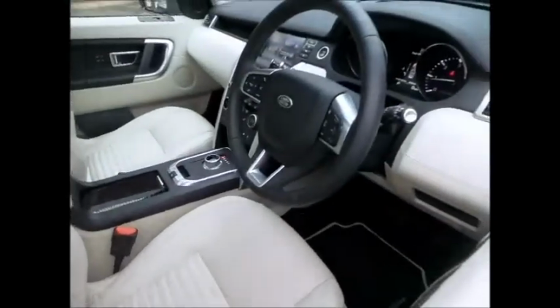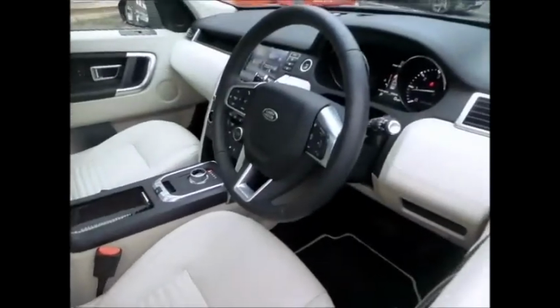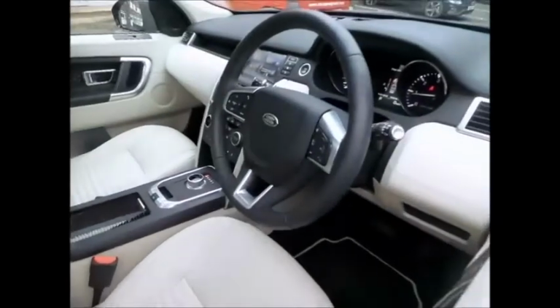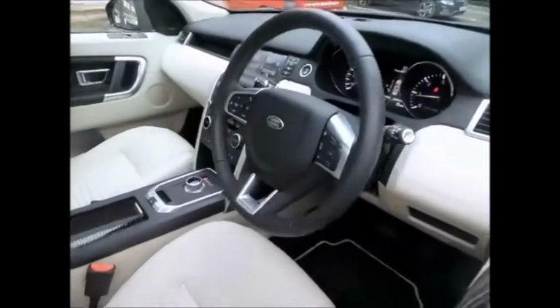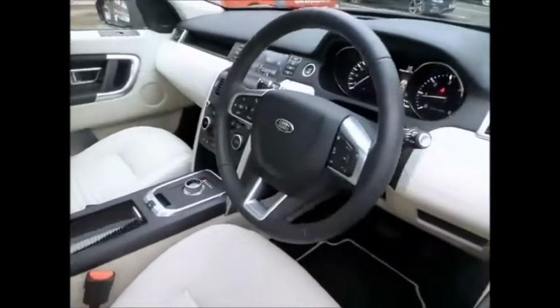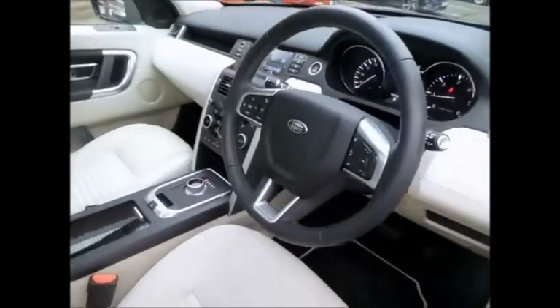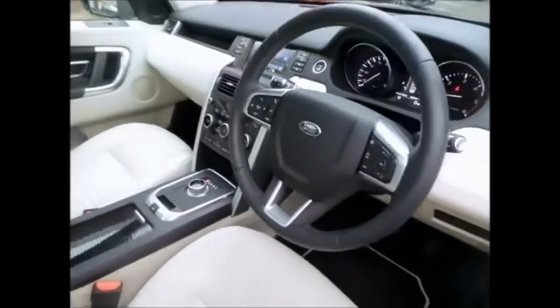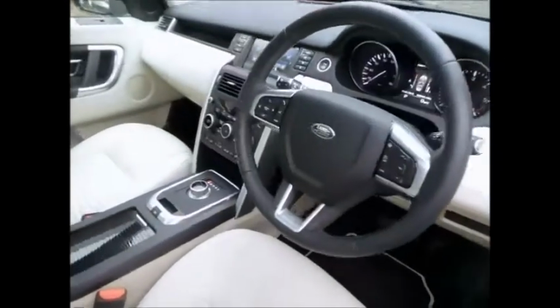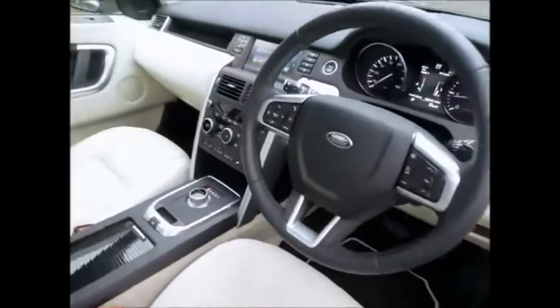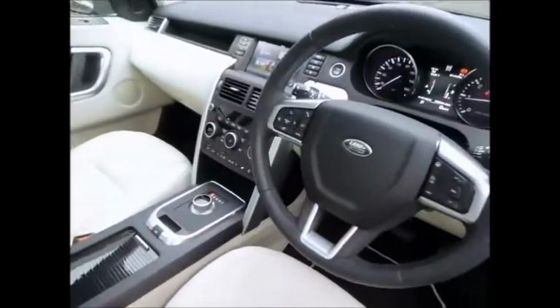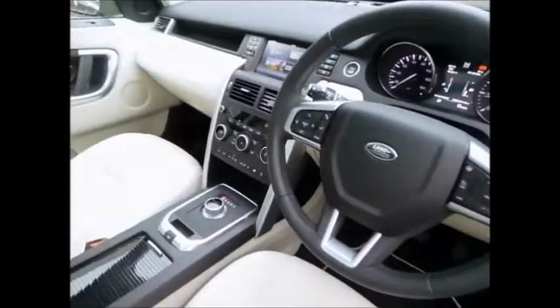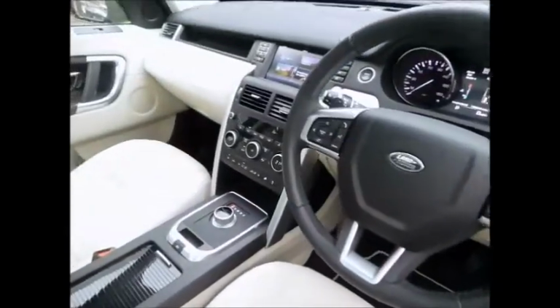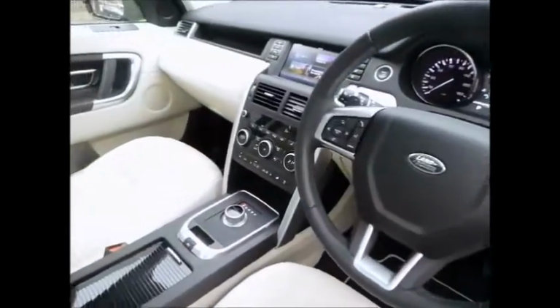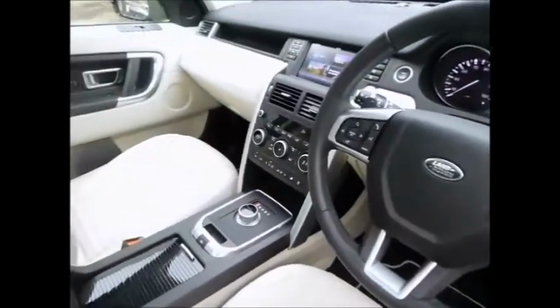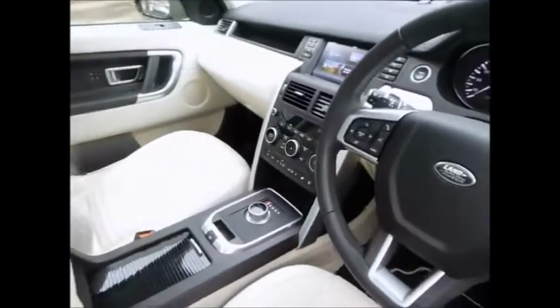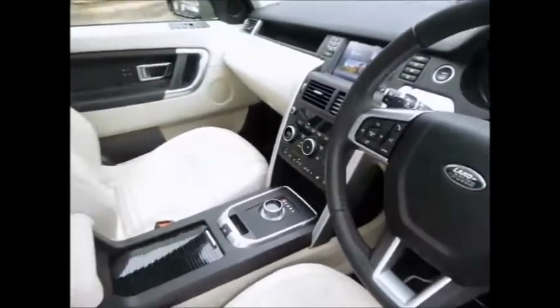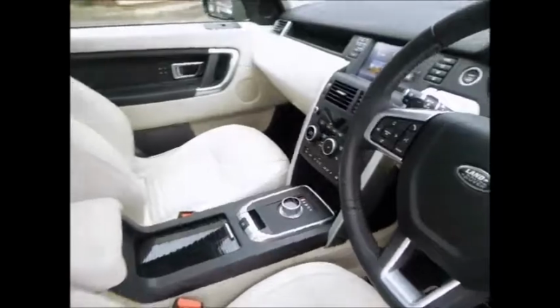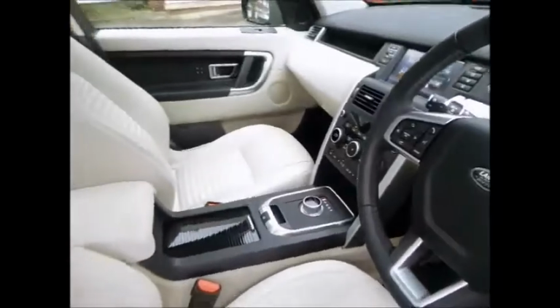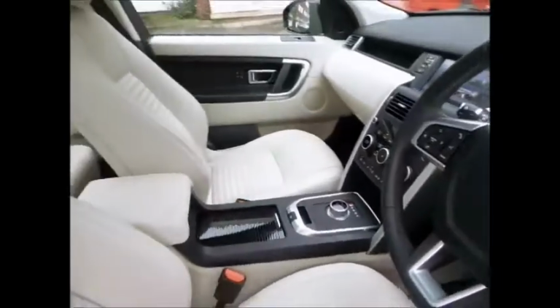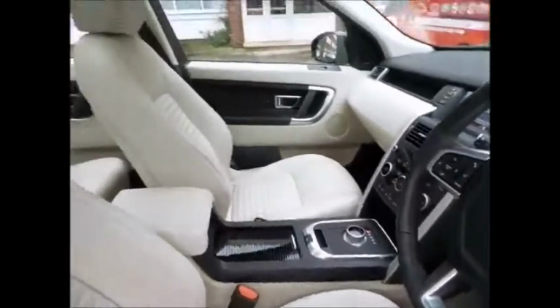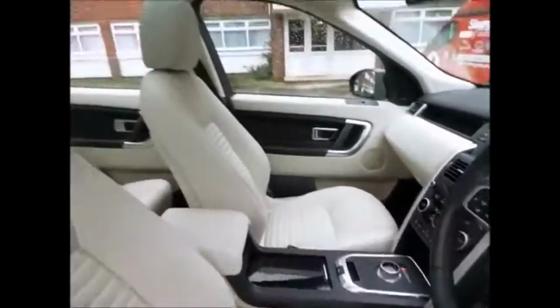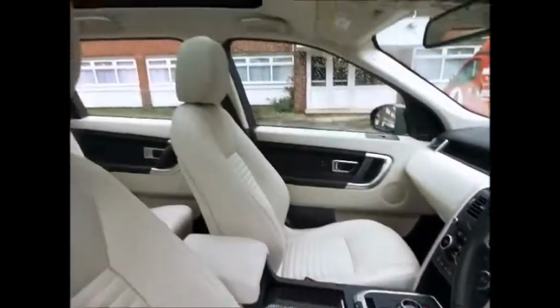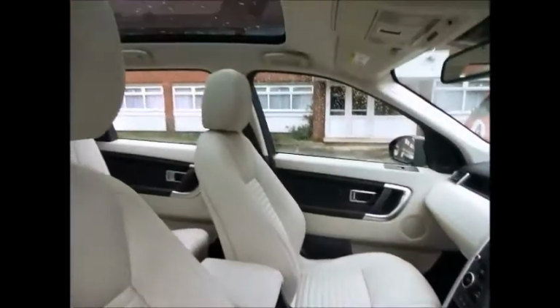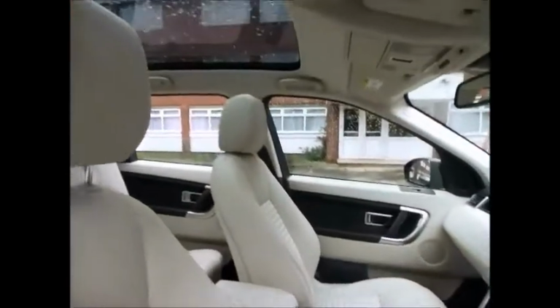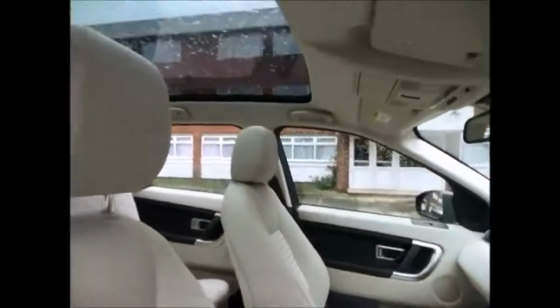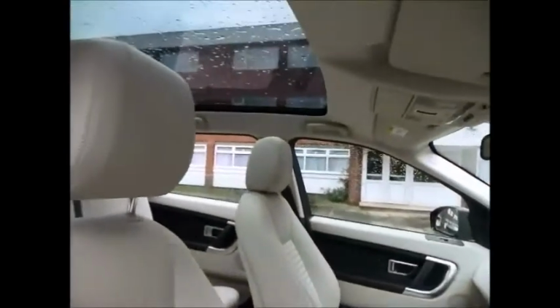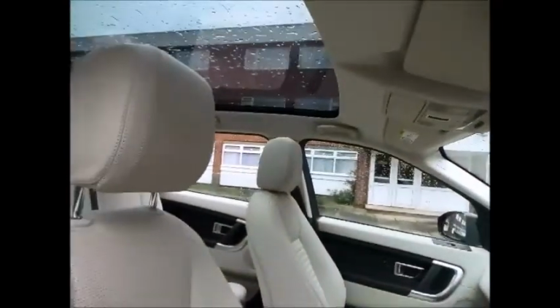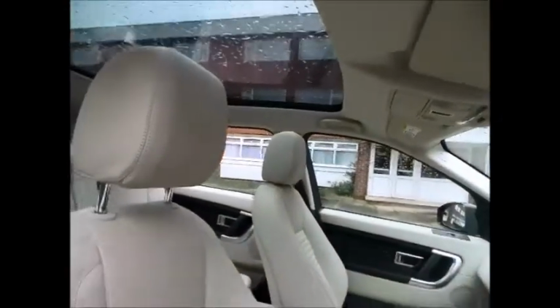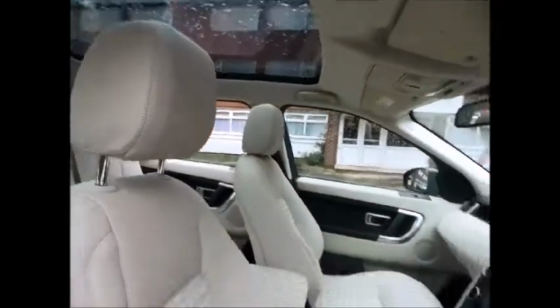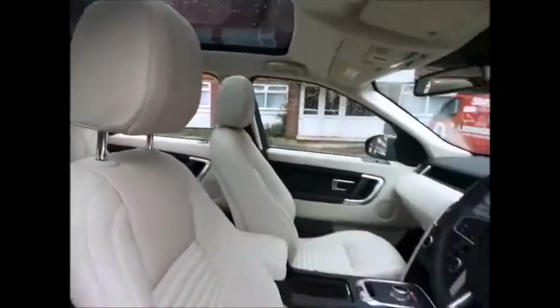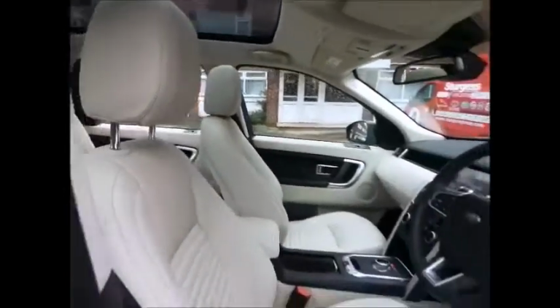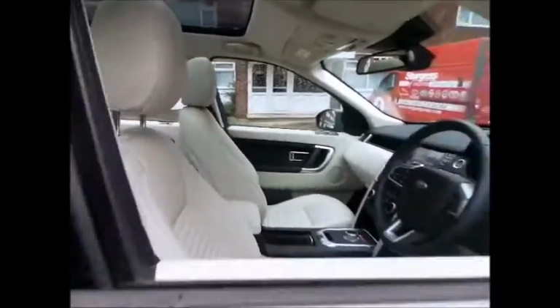This particular Discovery Sport benefits from many optional extras such as a fixed panoramic sunroof, heated steering wheel, and a reversing camera.